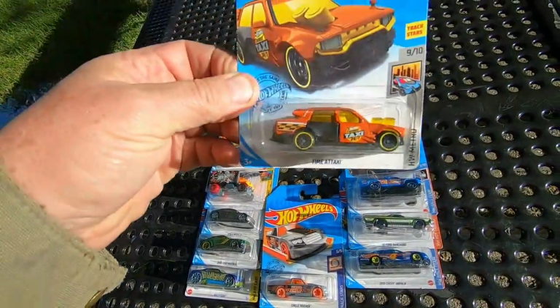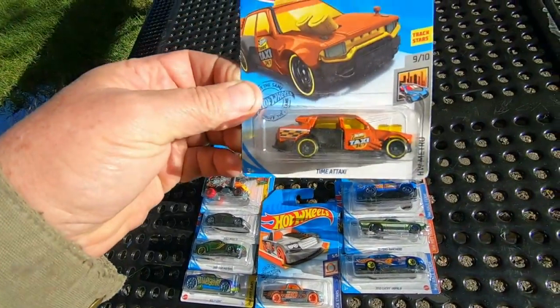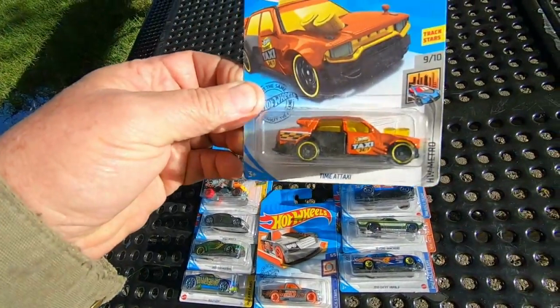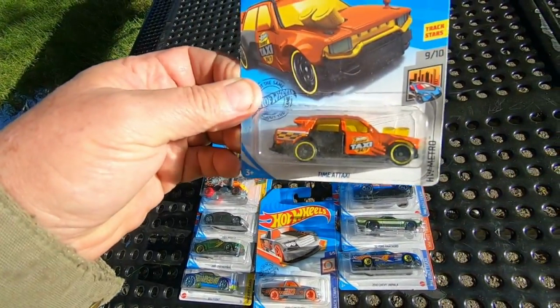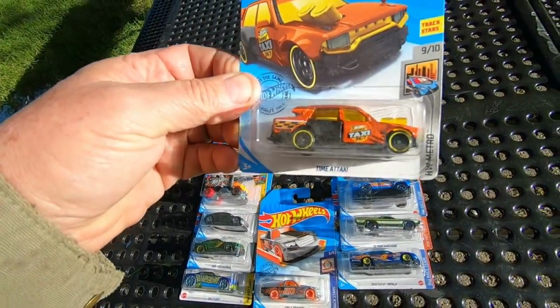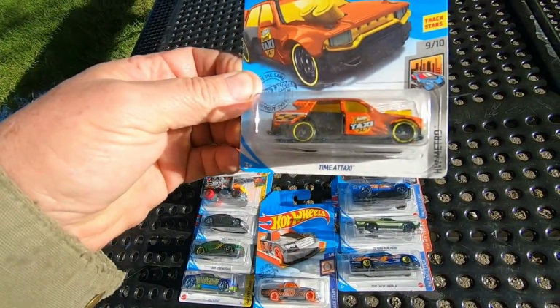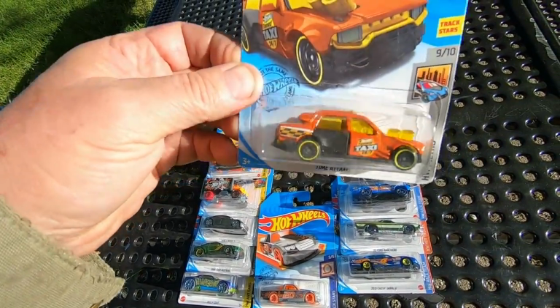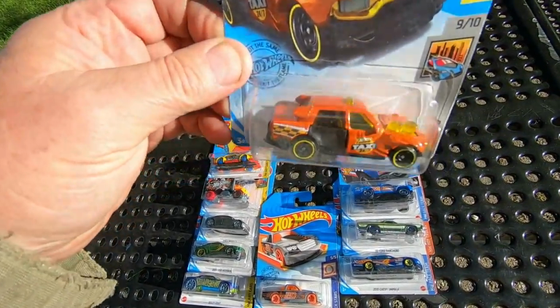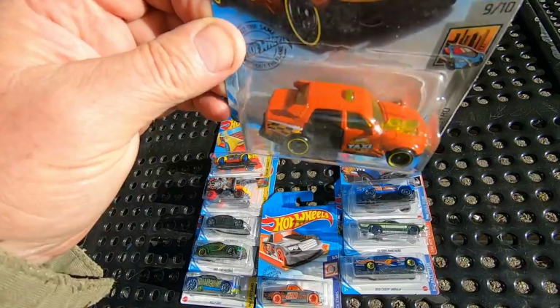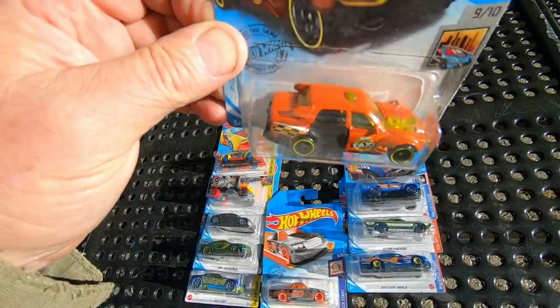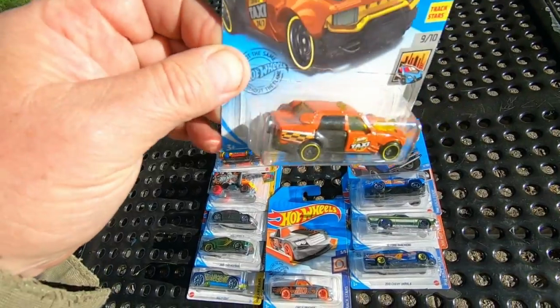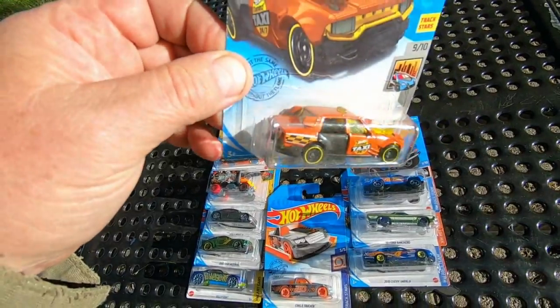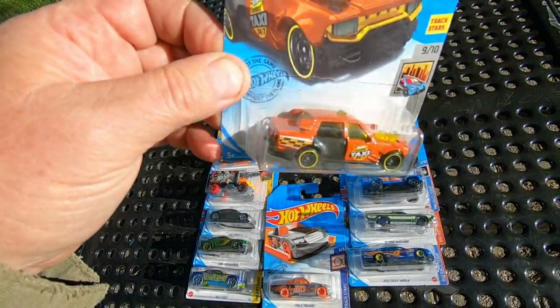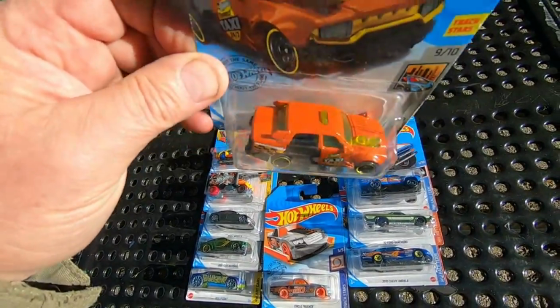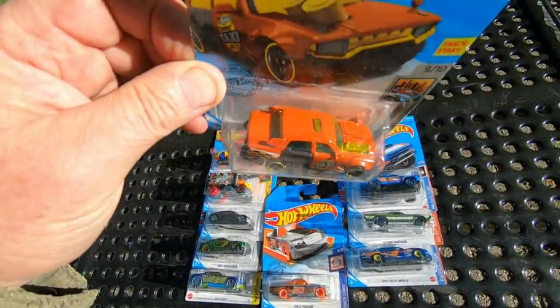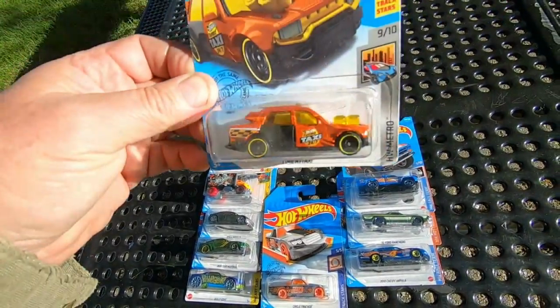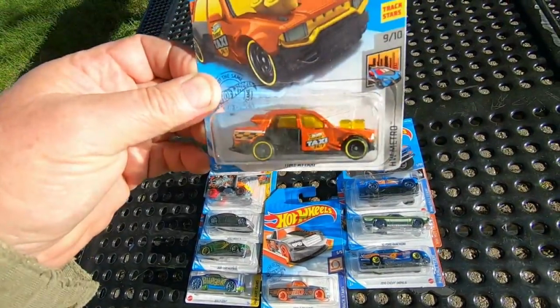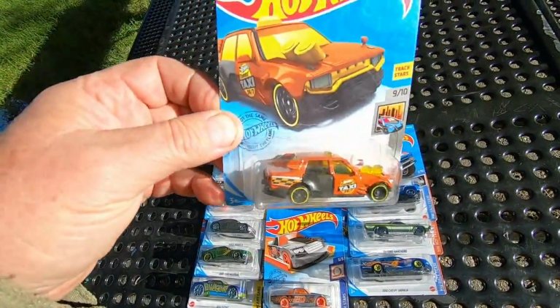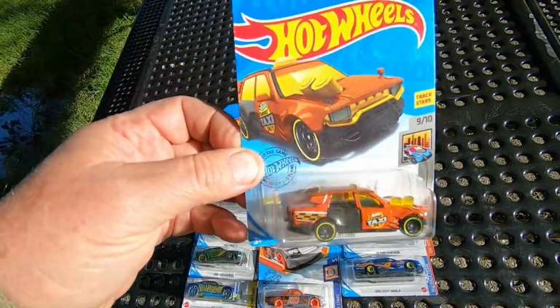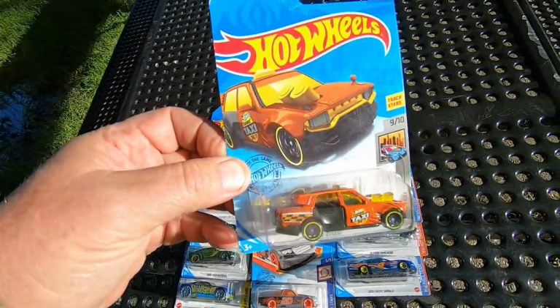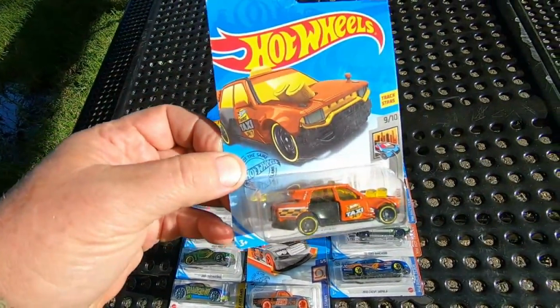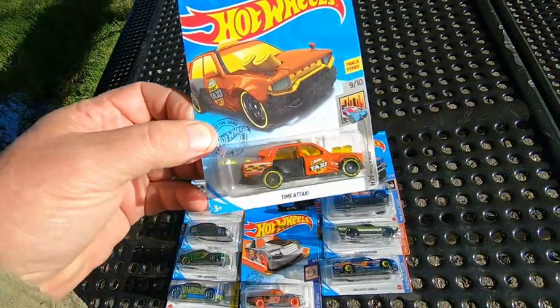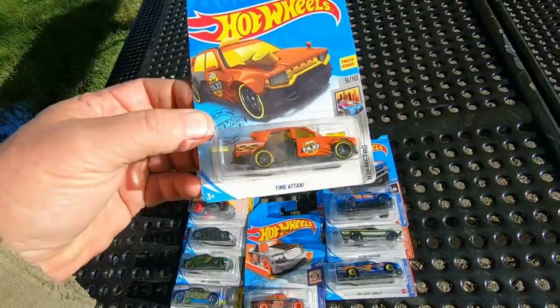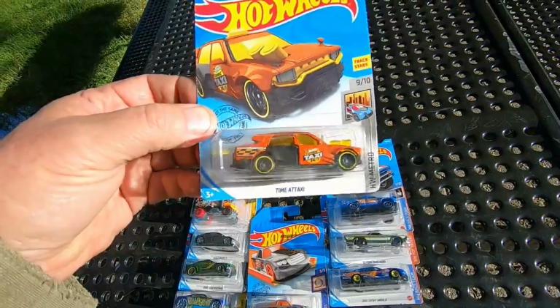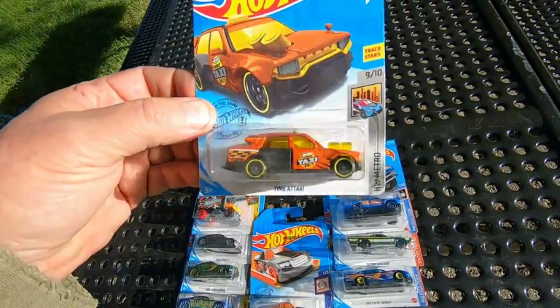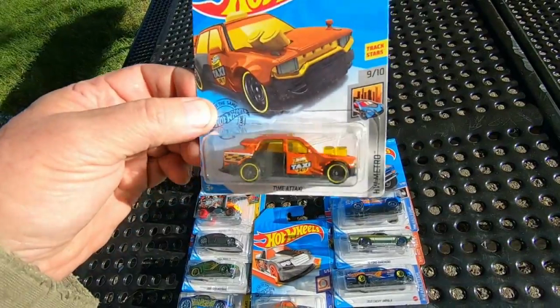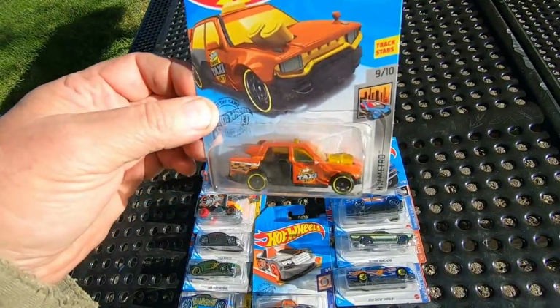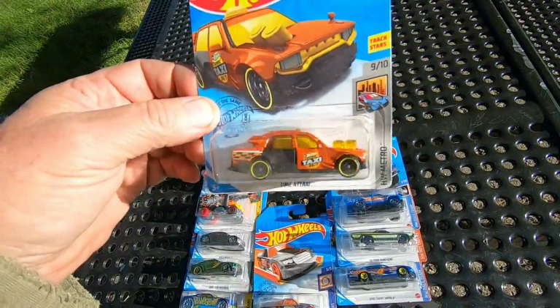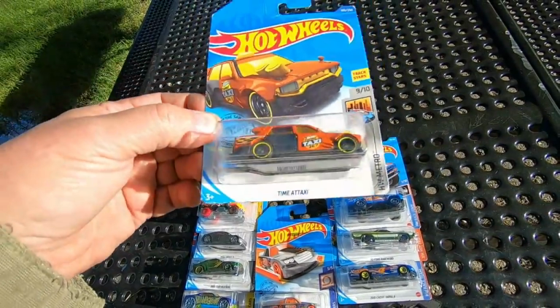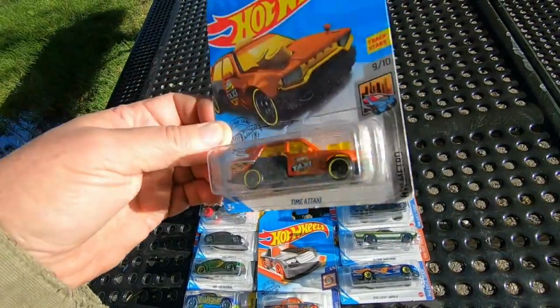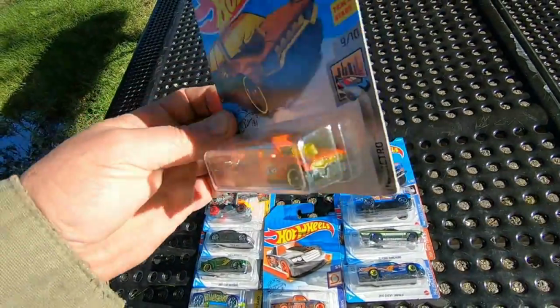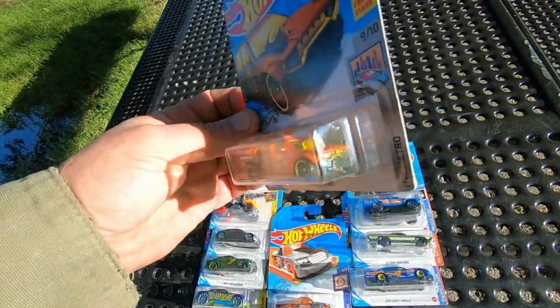Here's the taxi. Doors open, I think, on the back. That's cool. I think this thing would get you to your destination really quick.